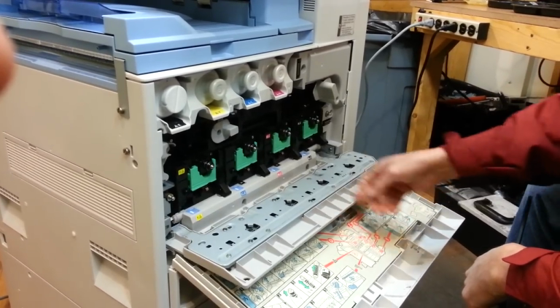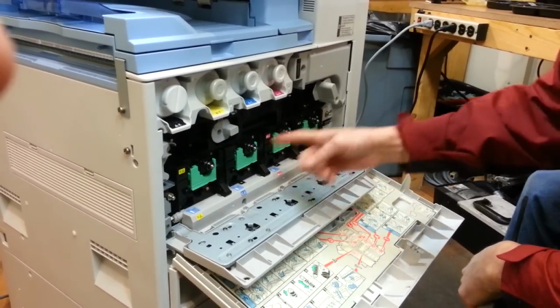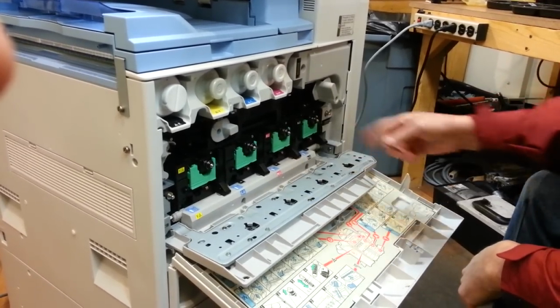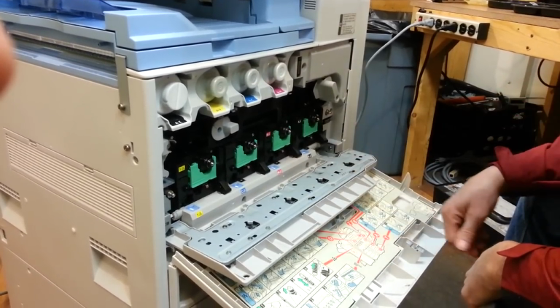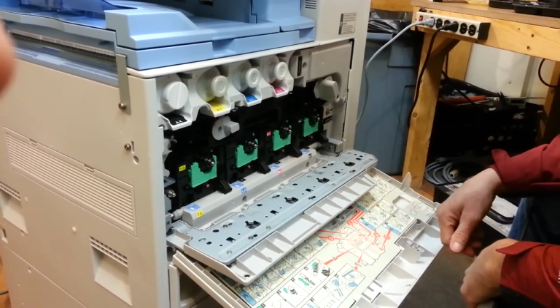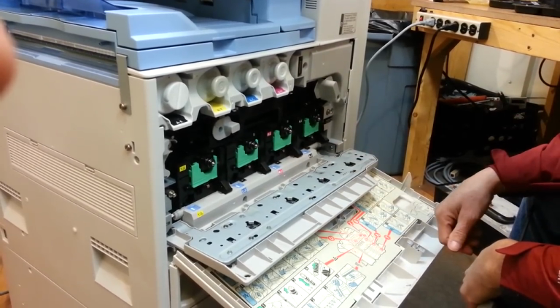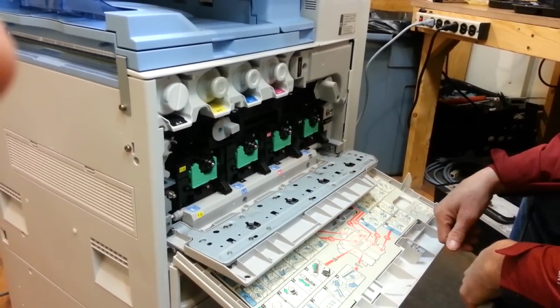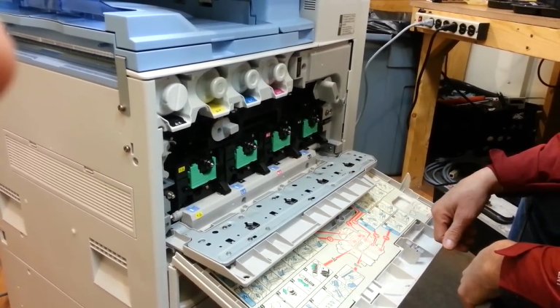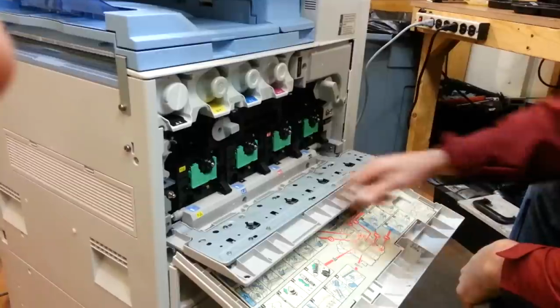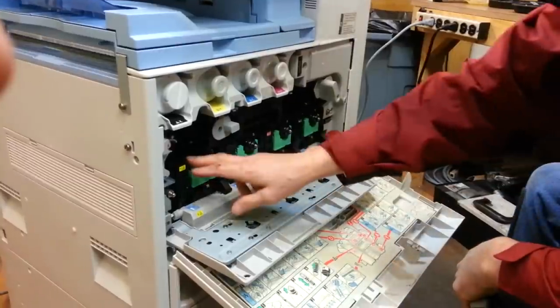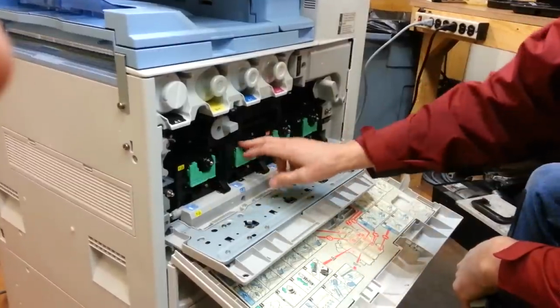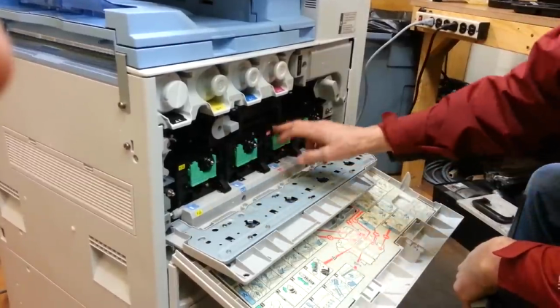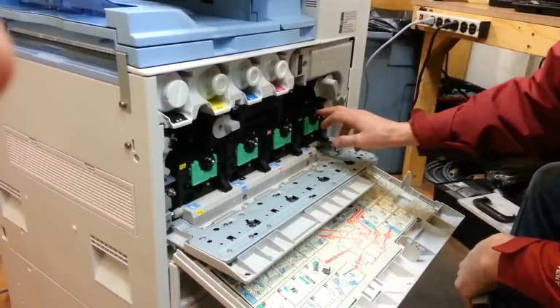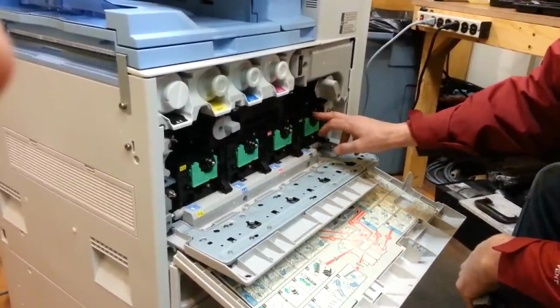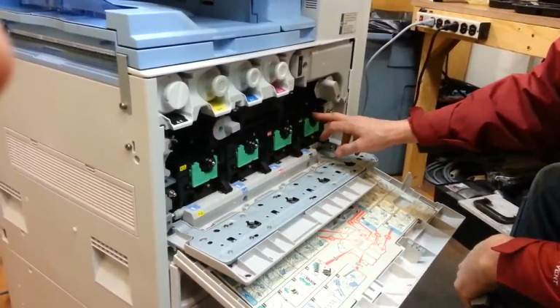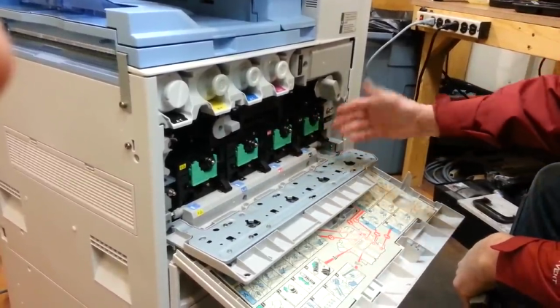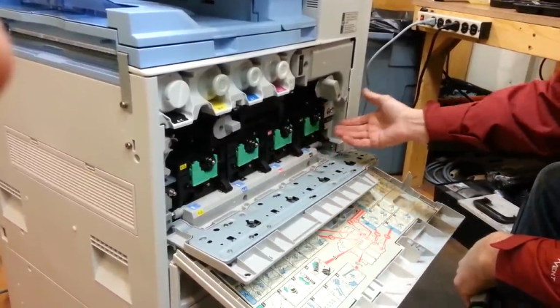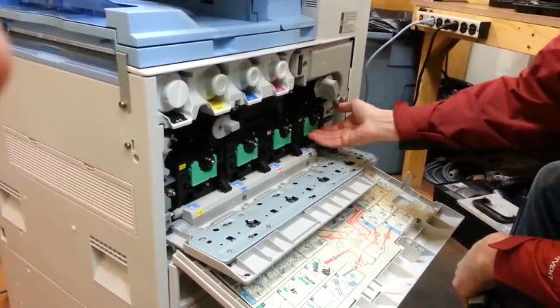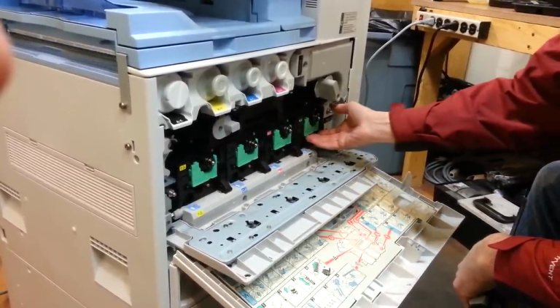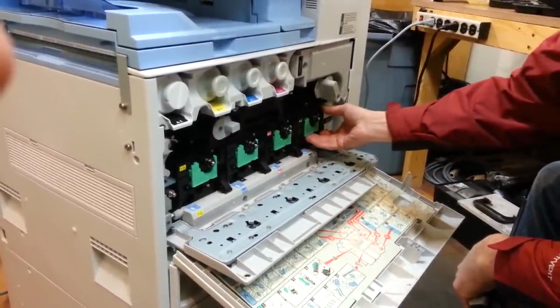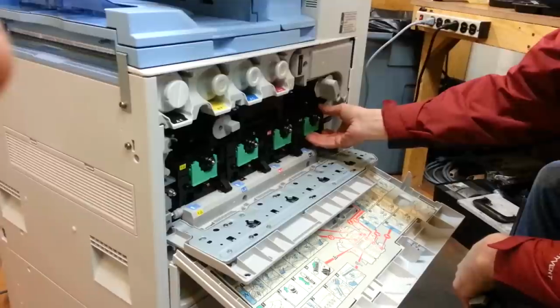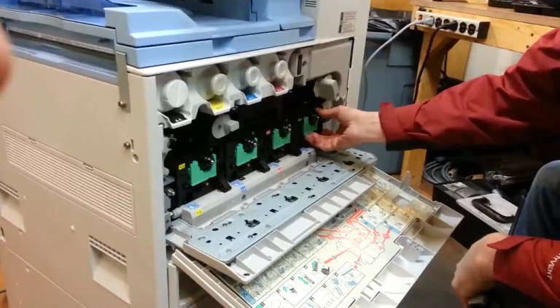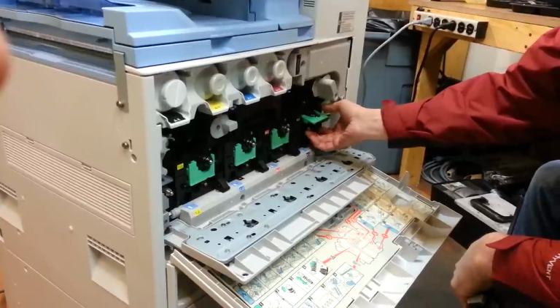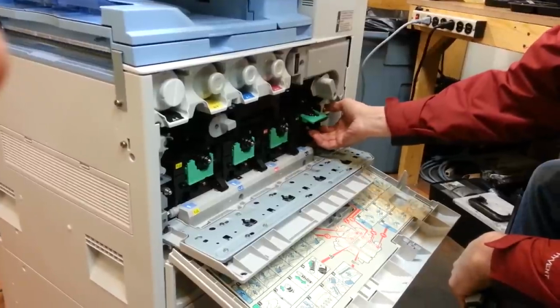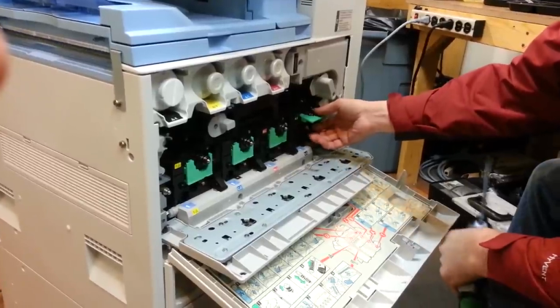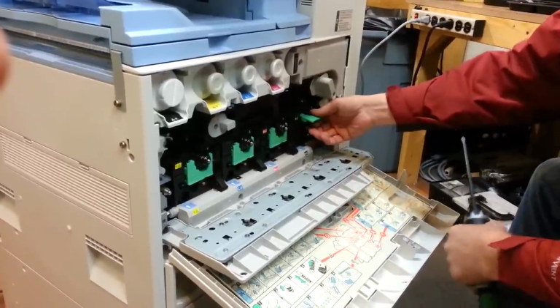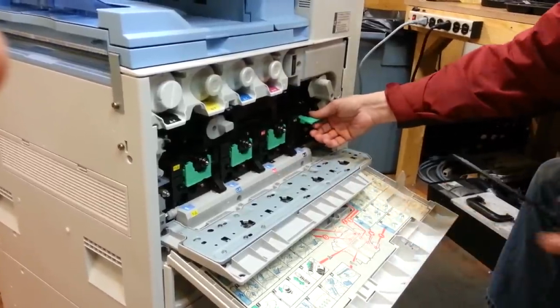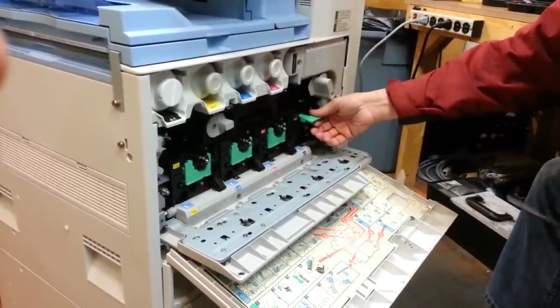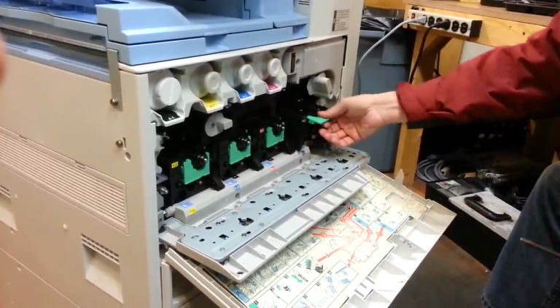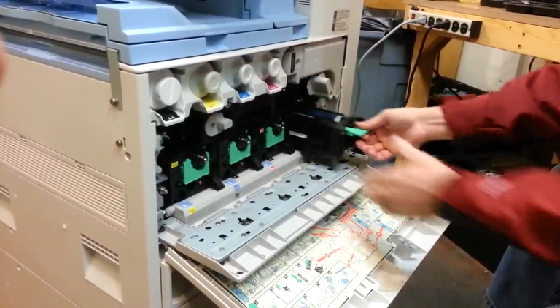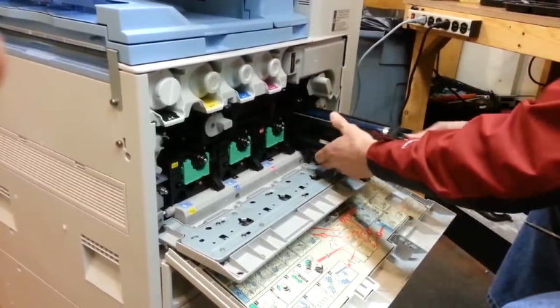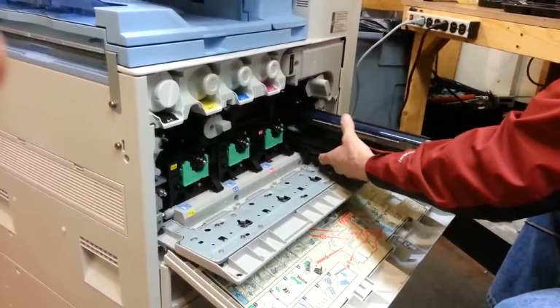Now depending on what color is streaking, you've got yellow, cyan, magenta, black. In this case, if we say it's got black streaks, we'll lift this handle up and then this unit will slide right out.